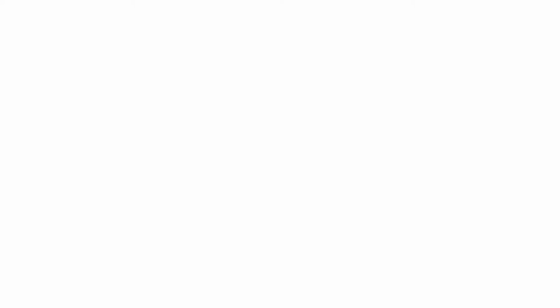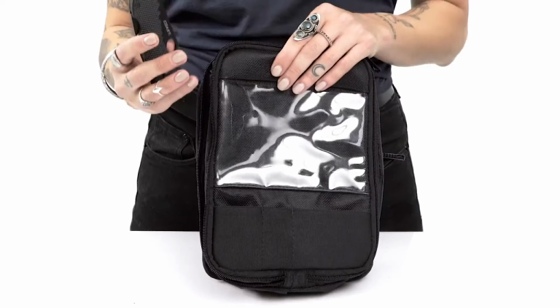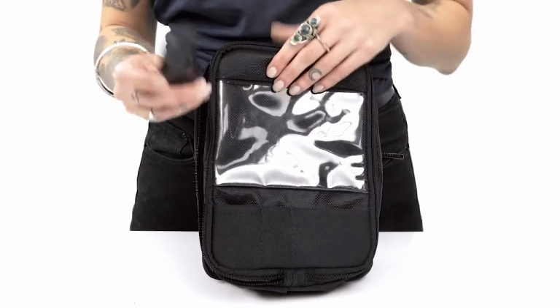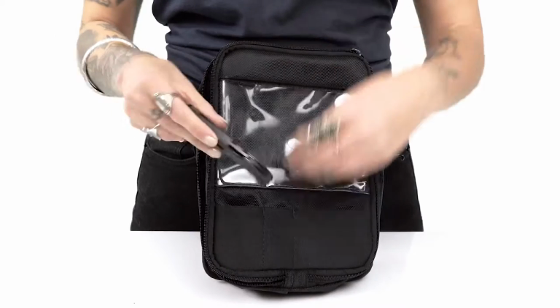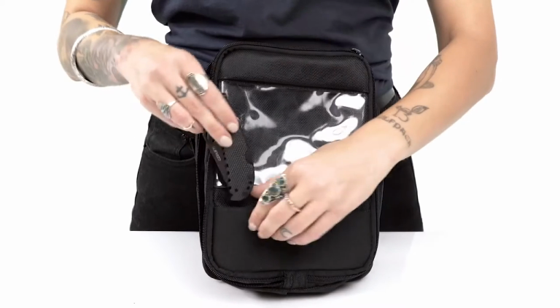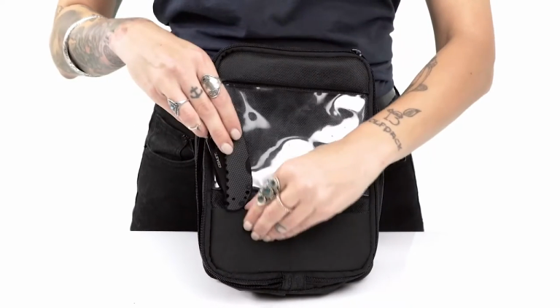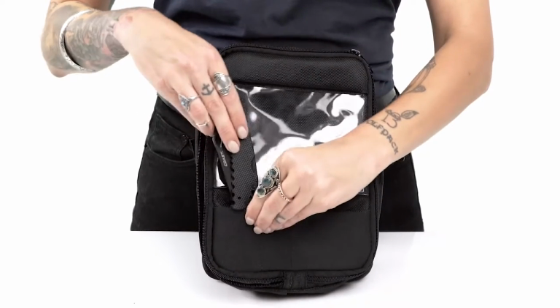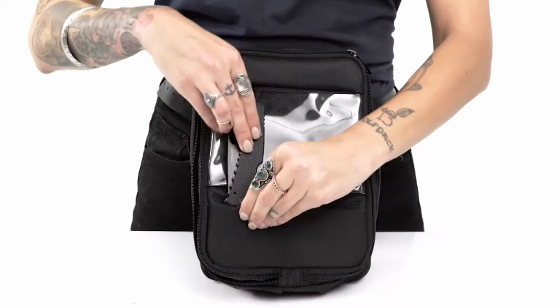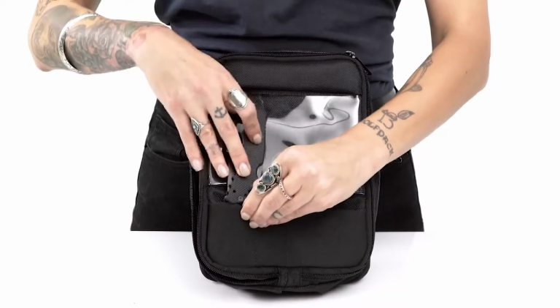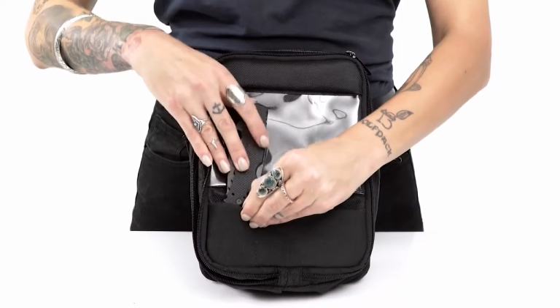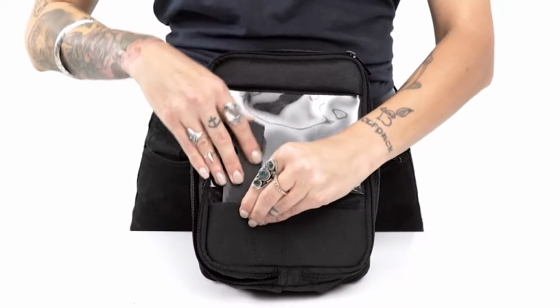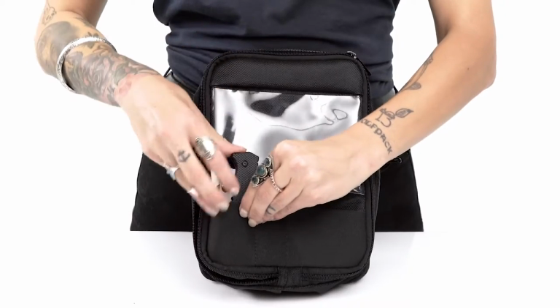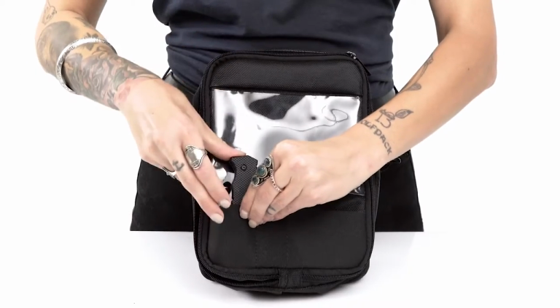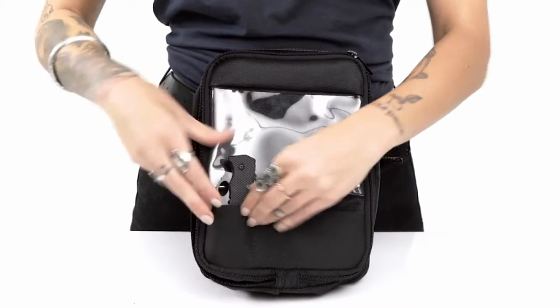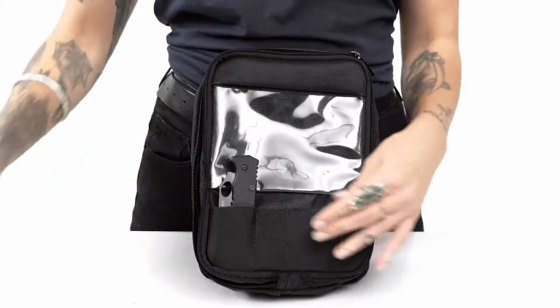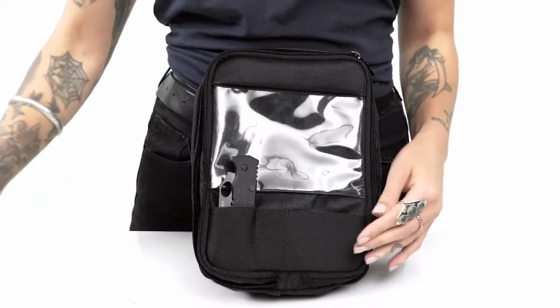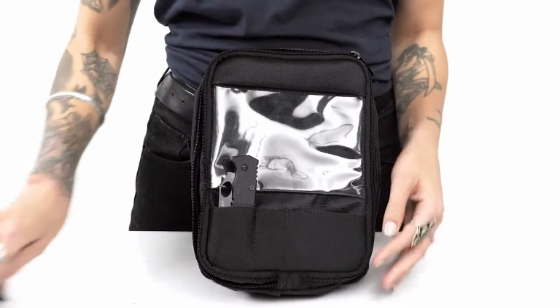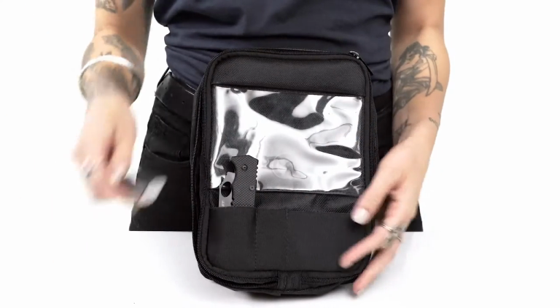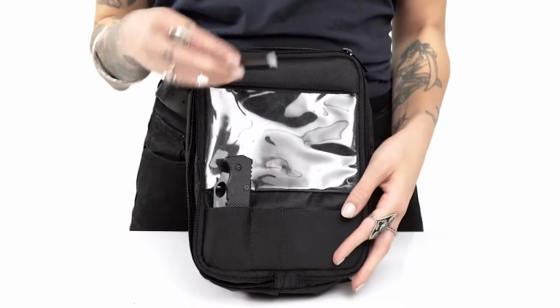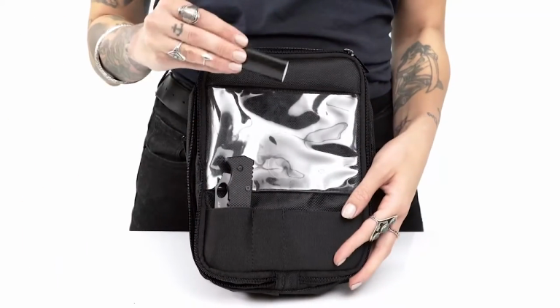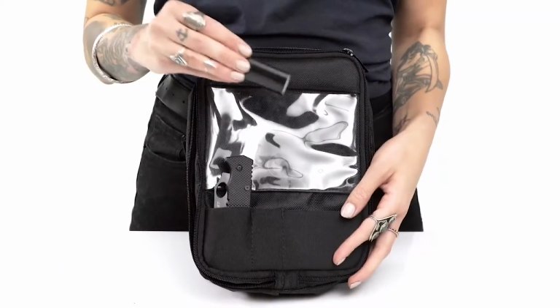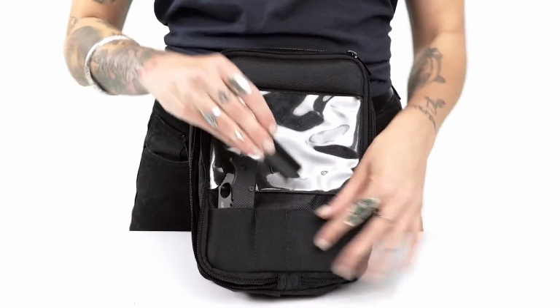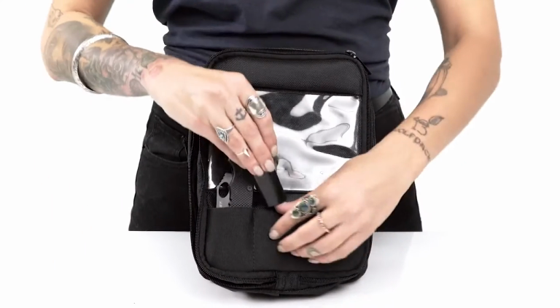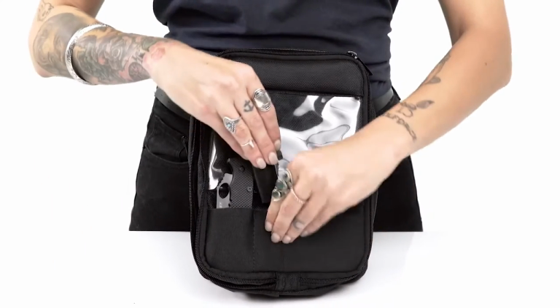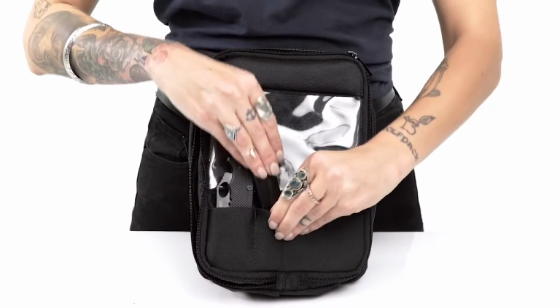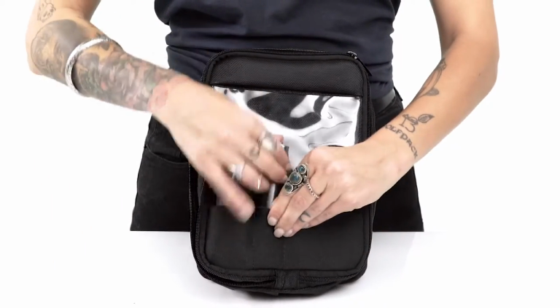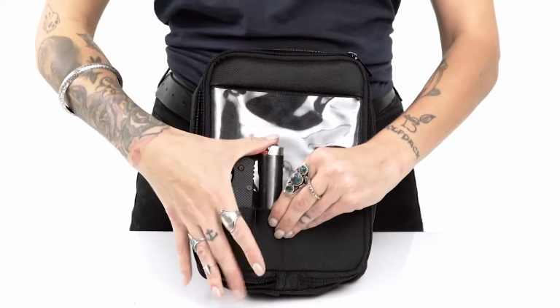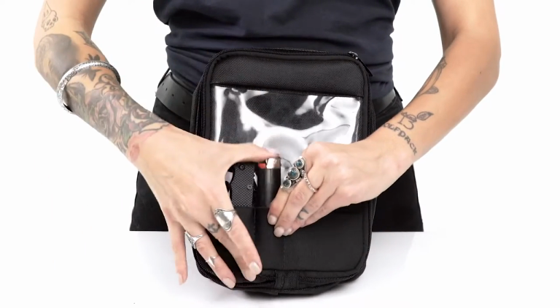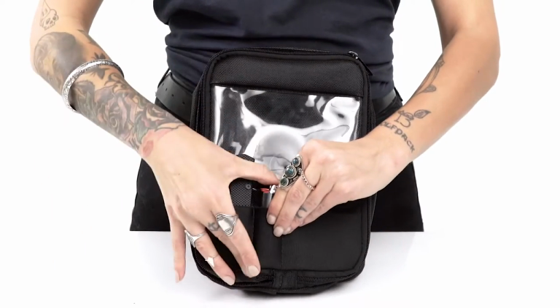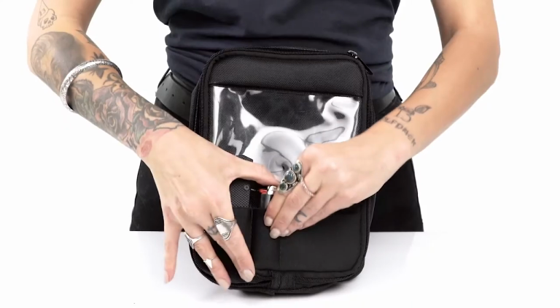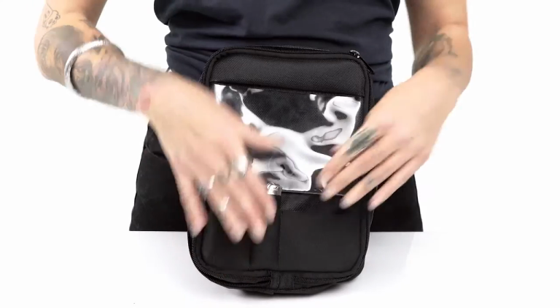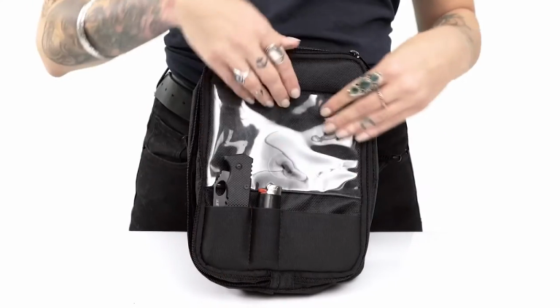The front of the bag has three external pouches of varying sizes to store and quickly access small items such as a pocket knife, chewing gum, or lighter.